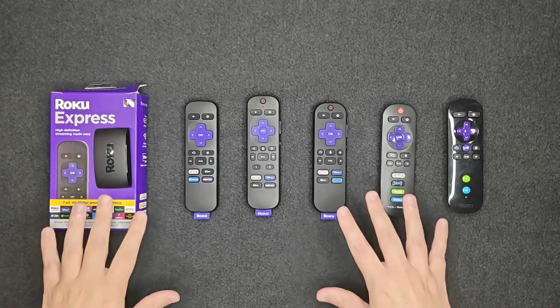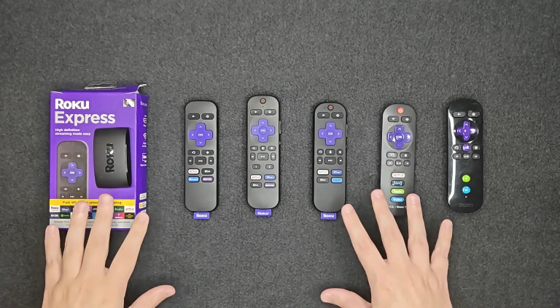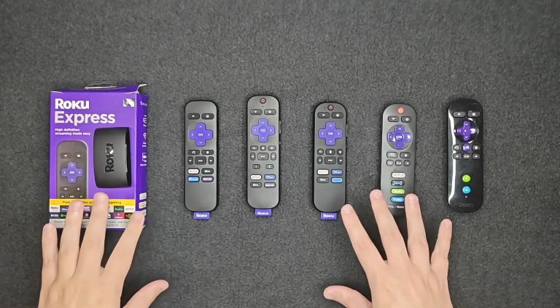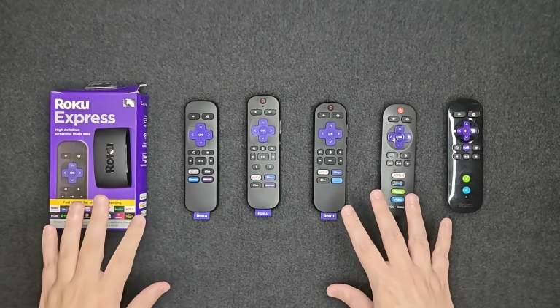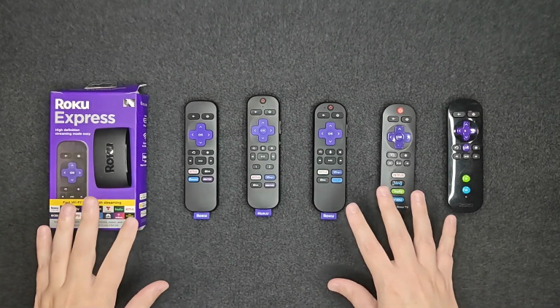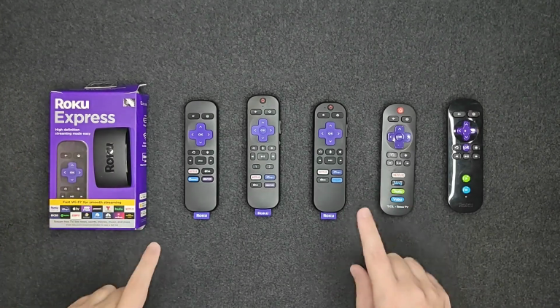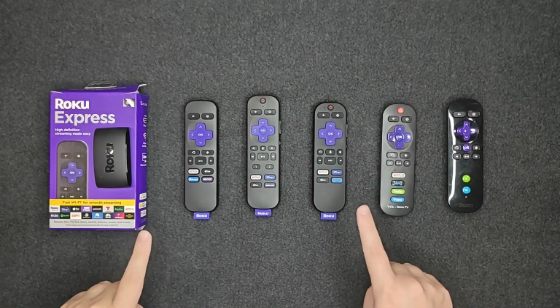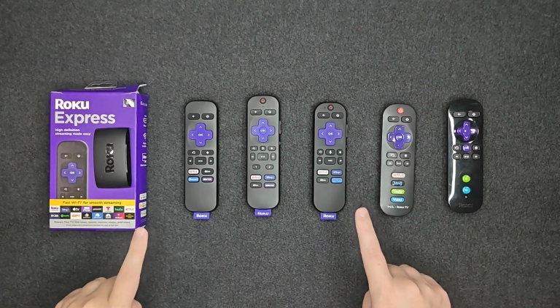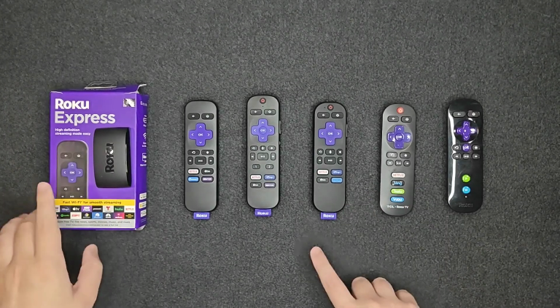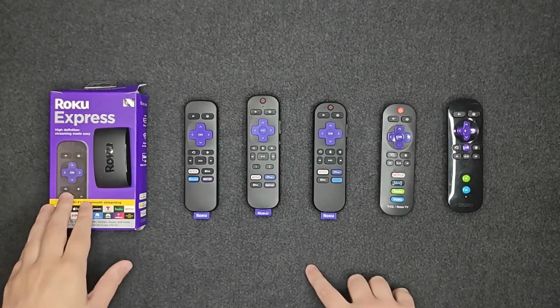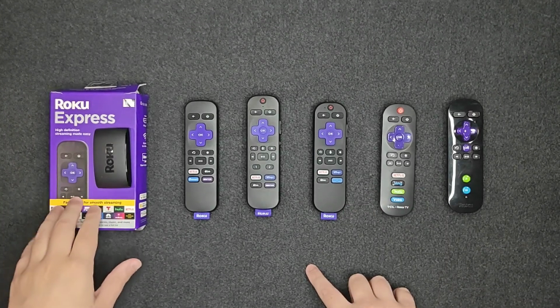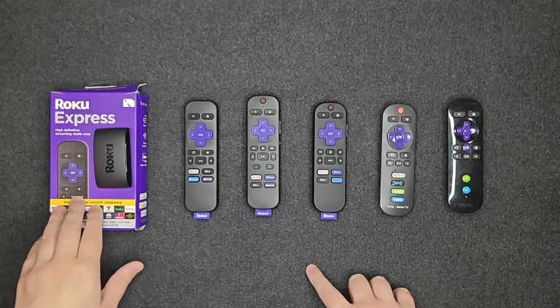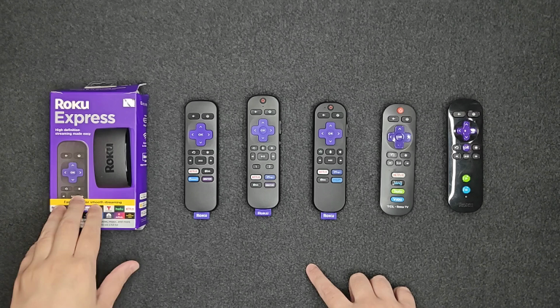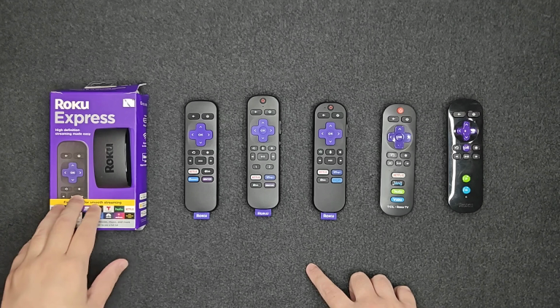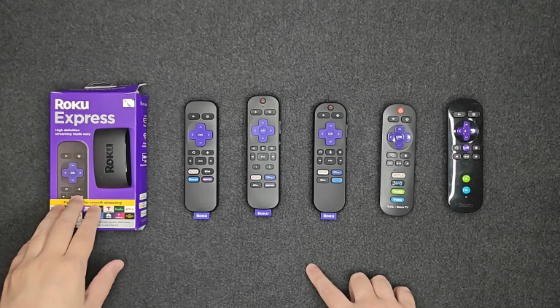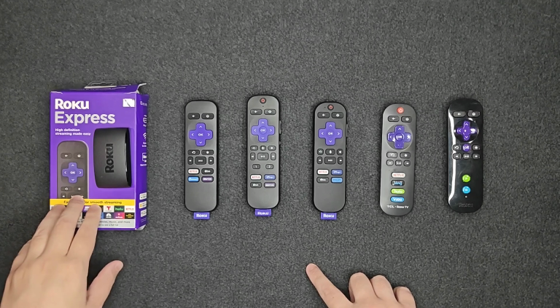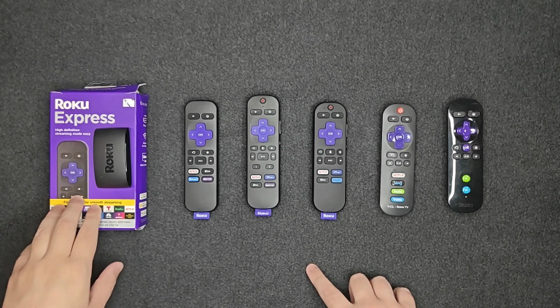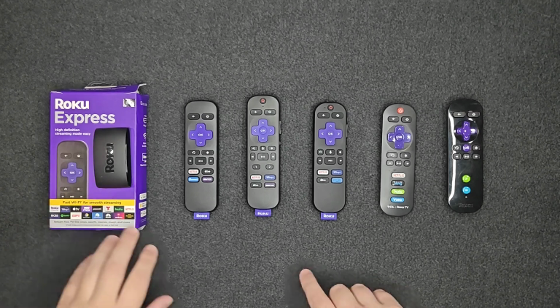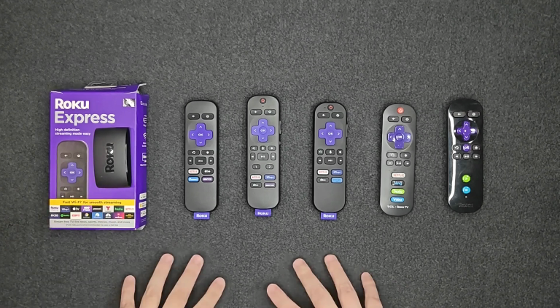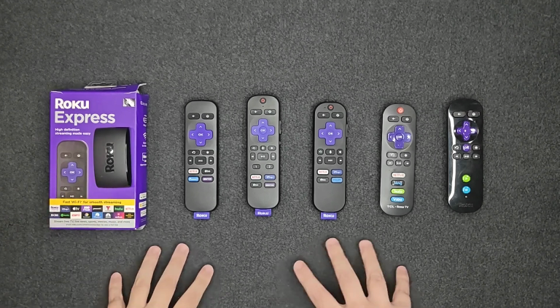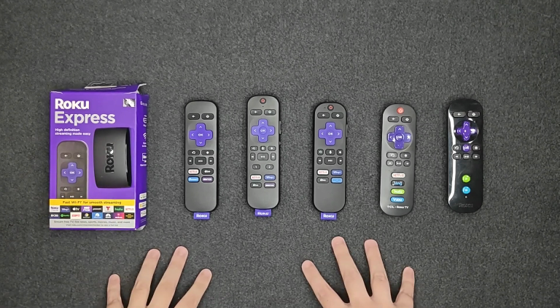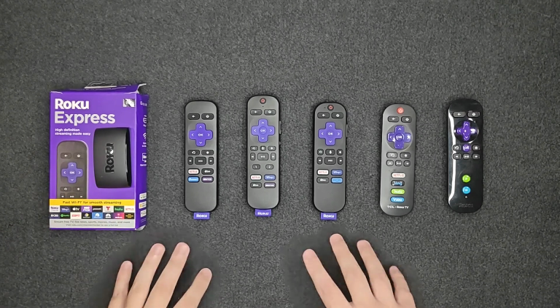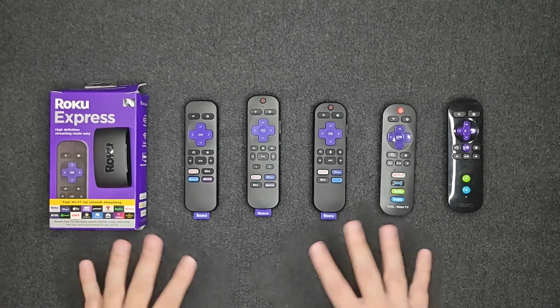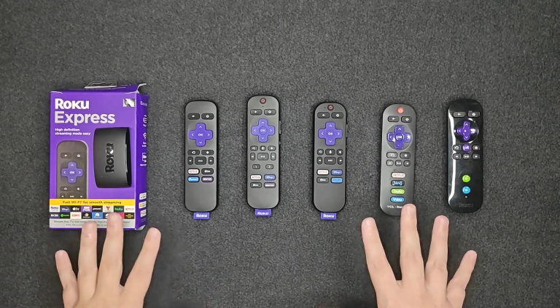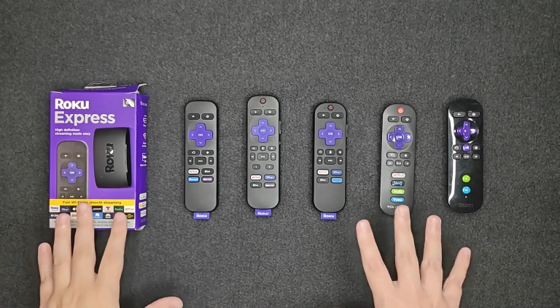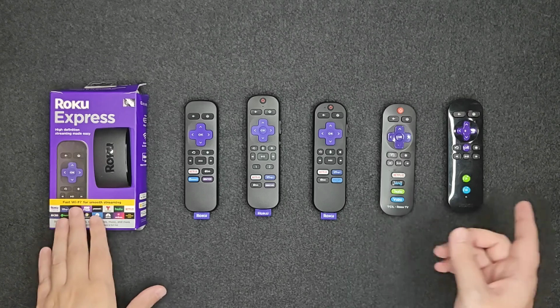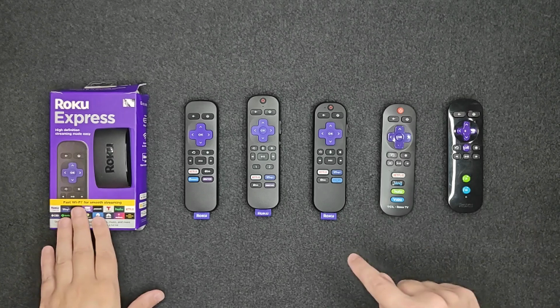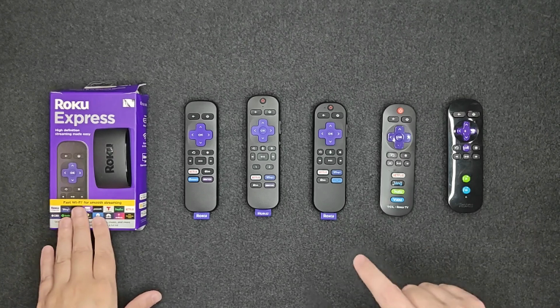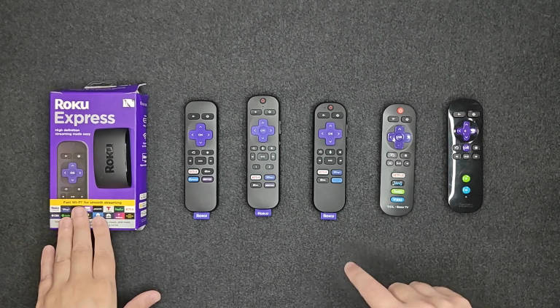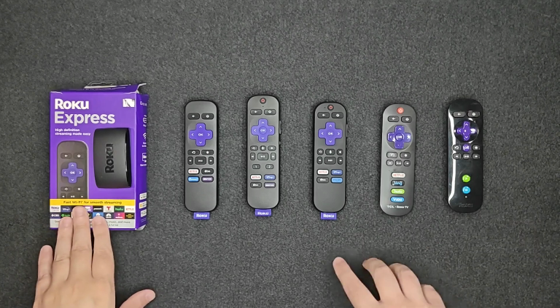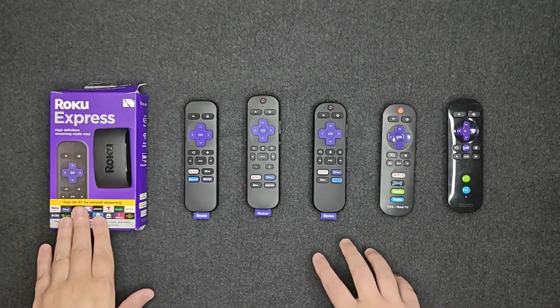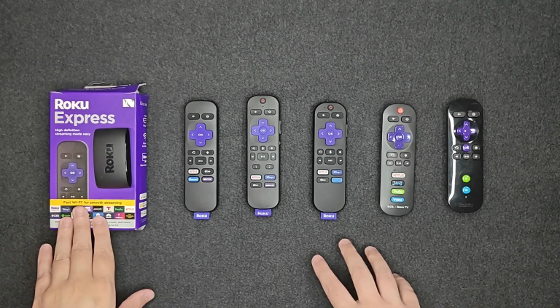Hey guys, in this video I'm going to go over which Roku remotes work with either a Roku Express or Roku Express 4K. If you're looking for a more detailed video on how to pair each of these remotes, I'll have a separate video linked down in the description that you can check out.